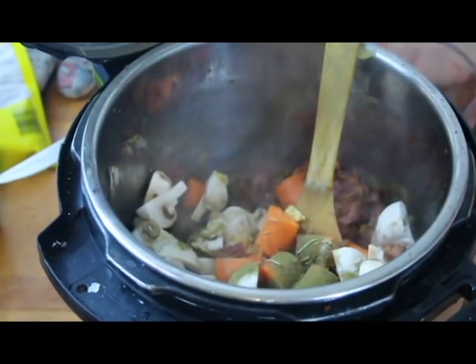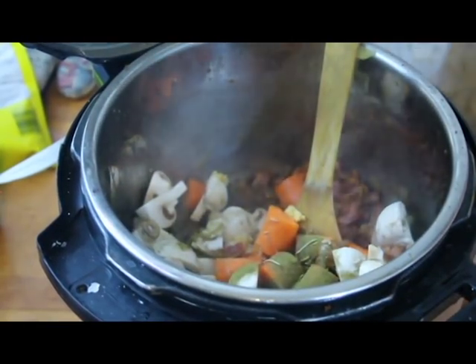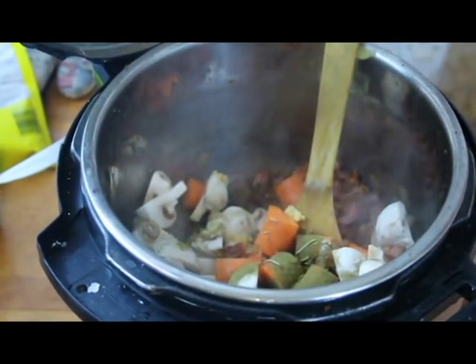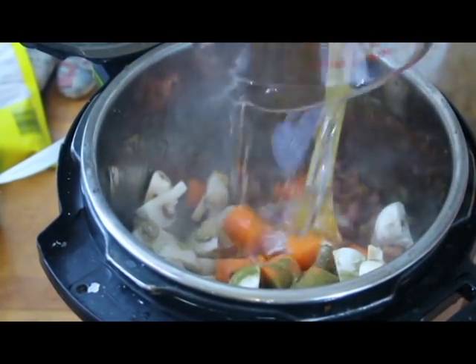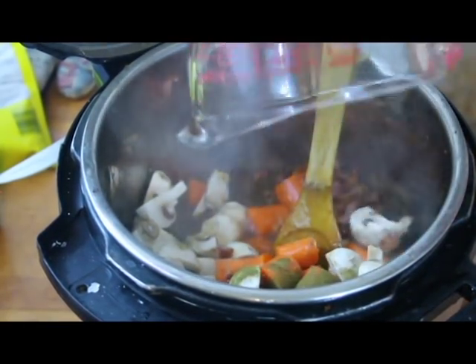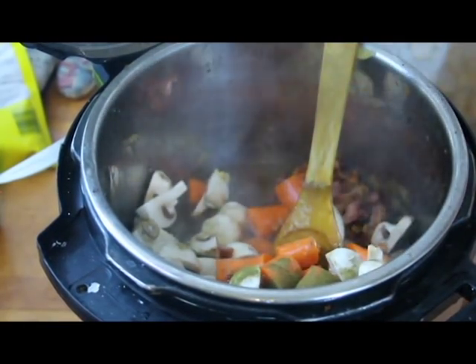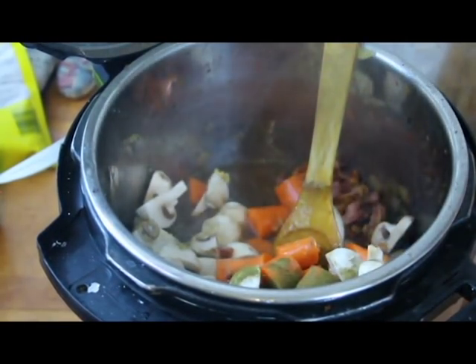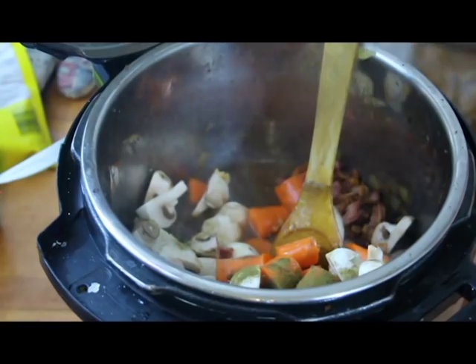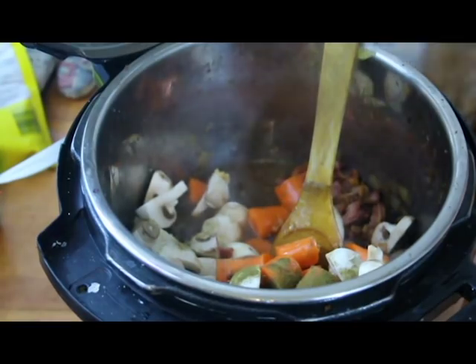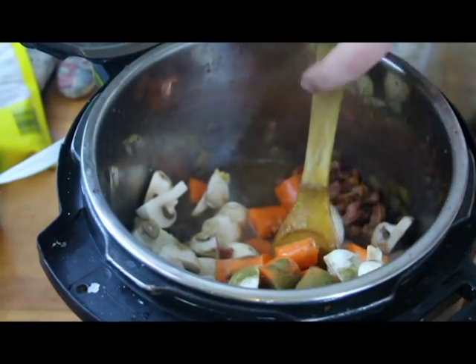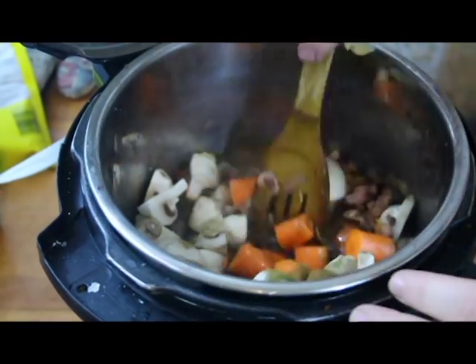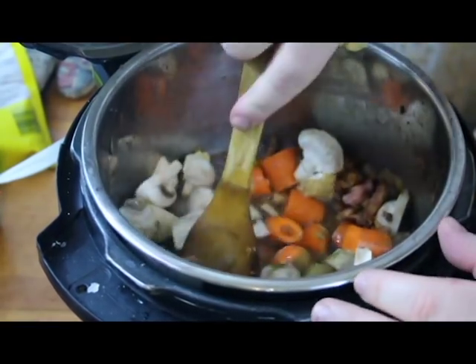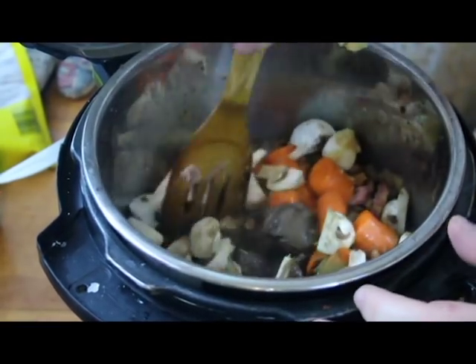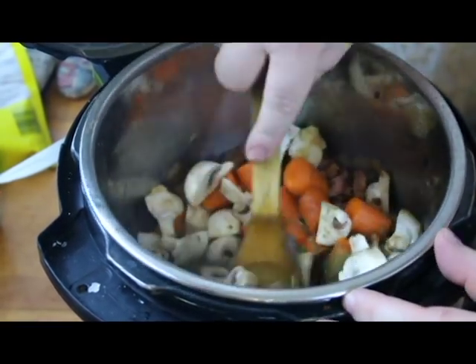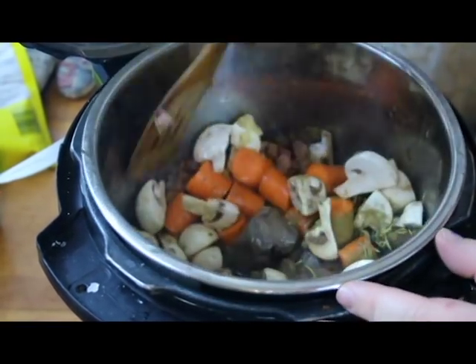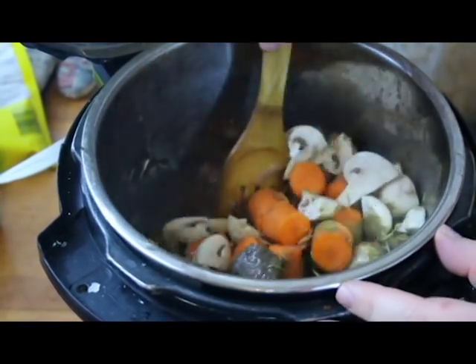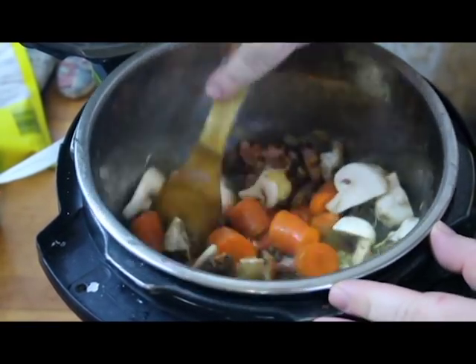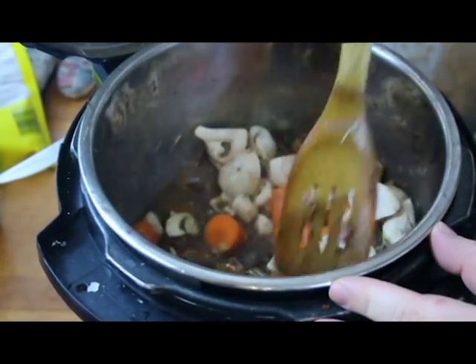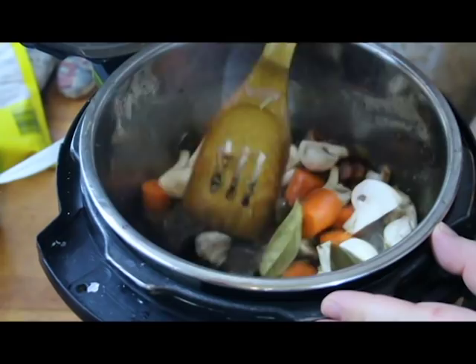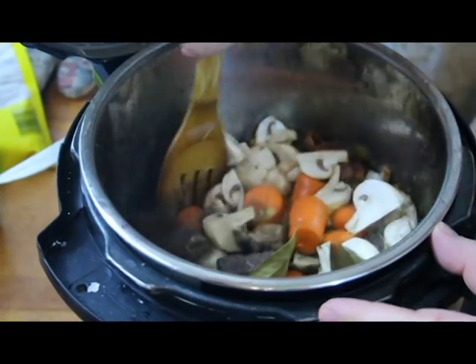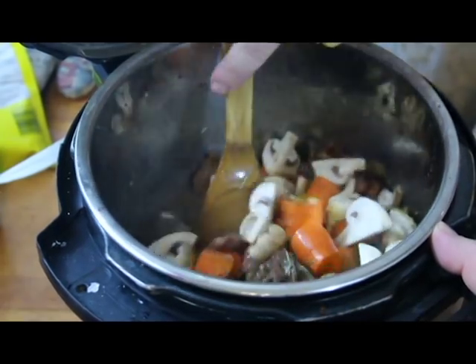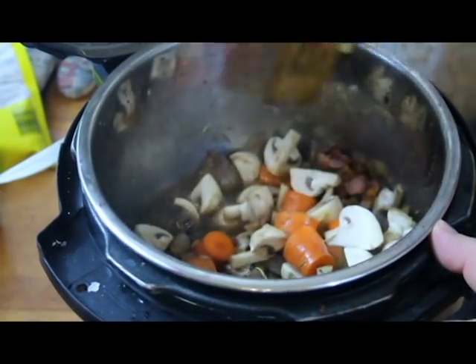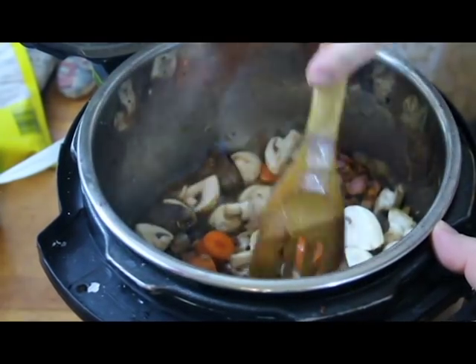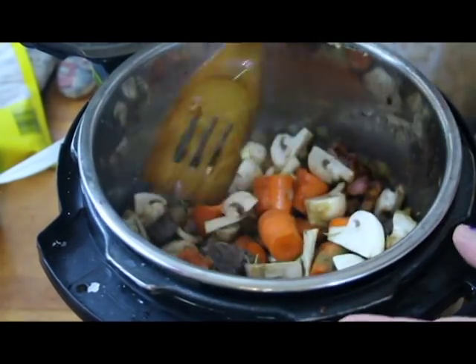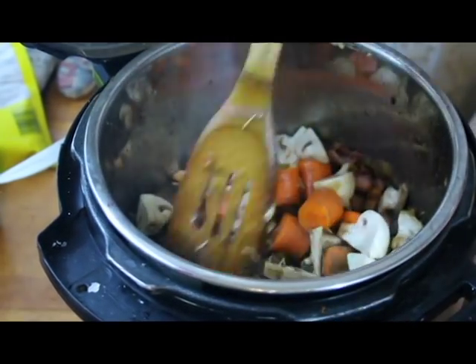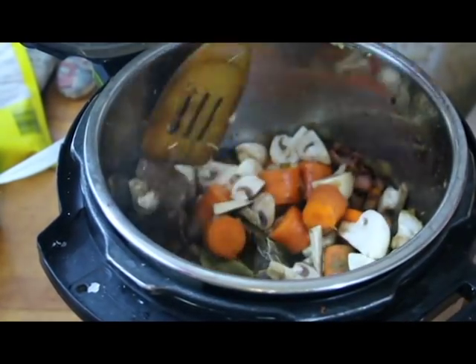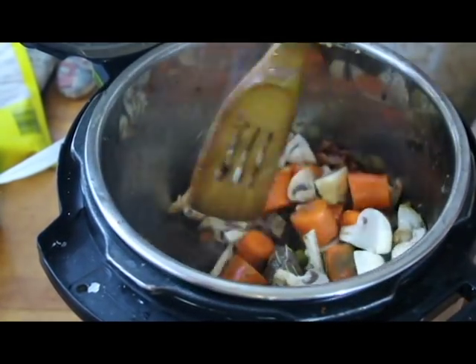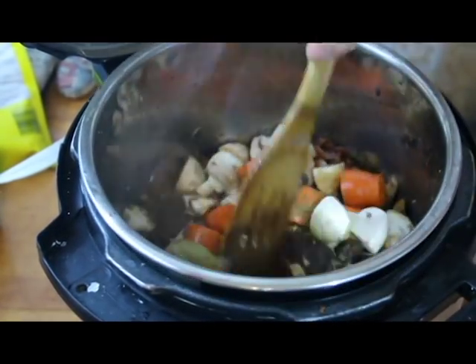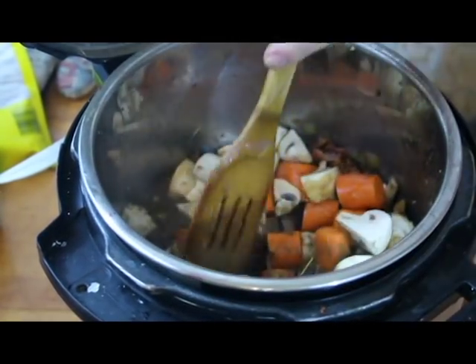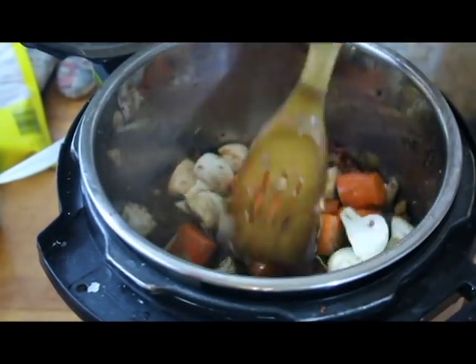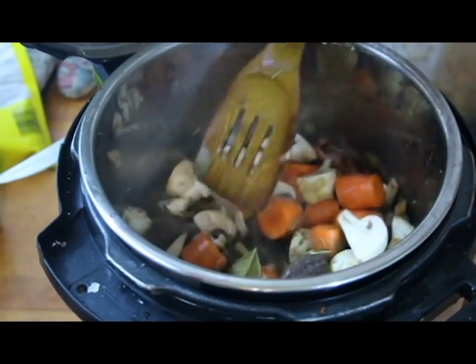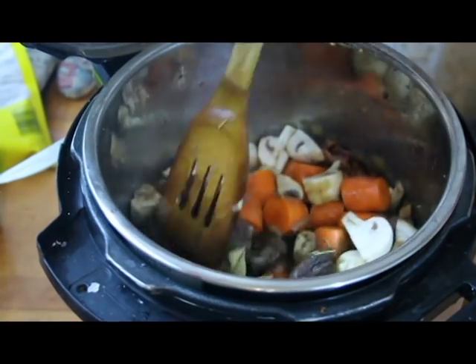We add about a cup of water and give it a little stir. Now you're going to want to fish that bay leaf out, unless you use the powdered bay leaf, which is a thing. So there's all that loveliness.